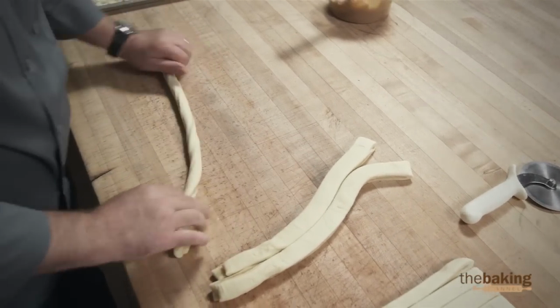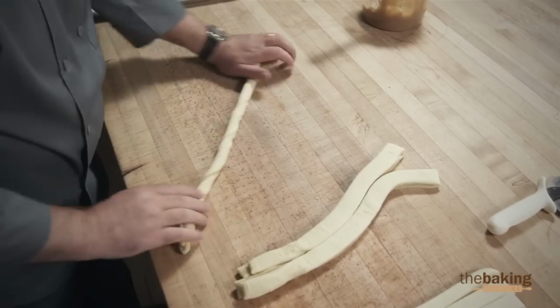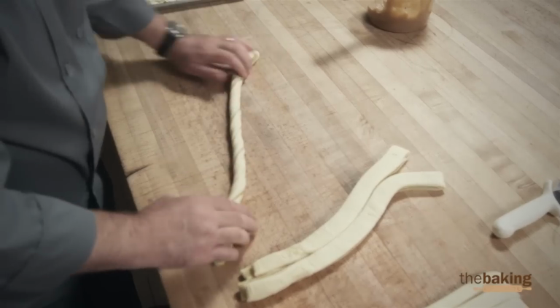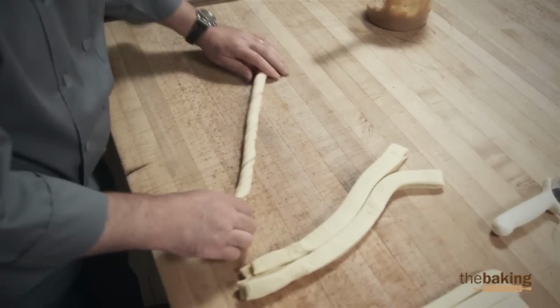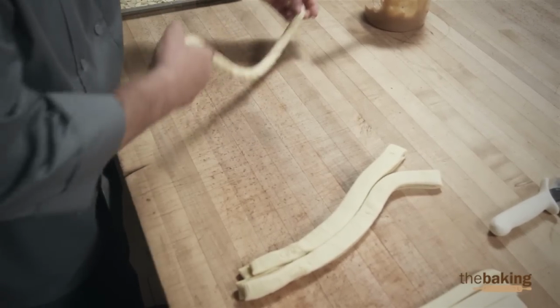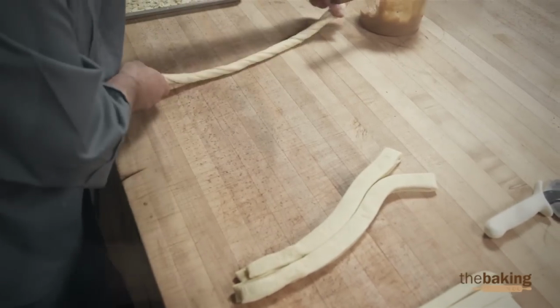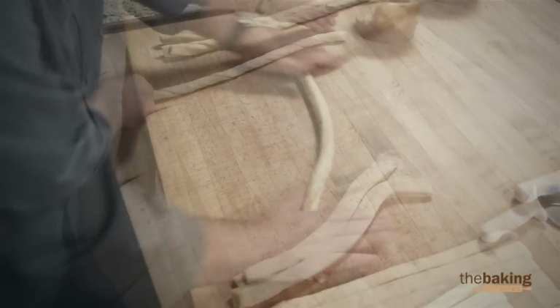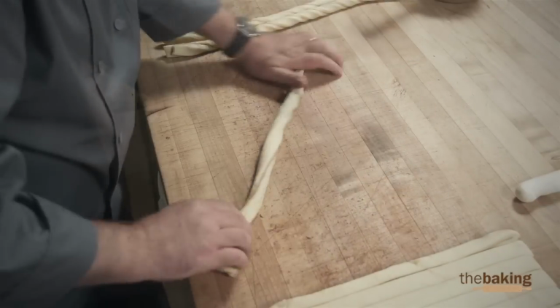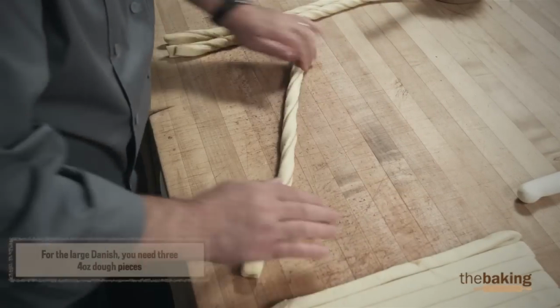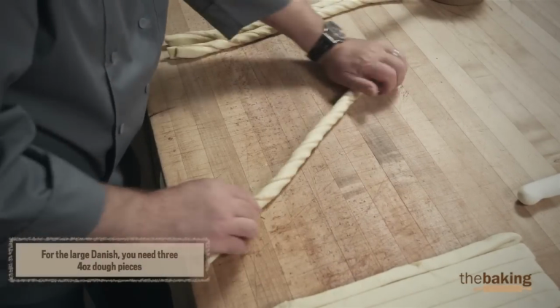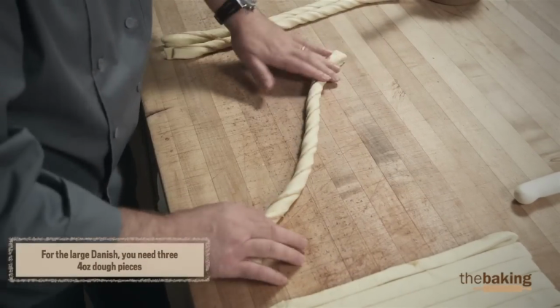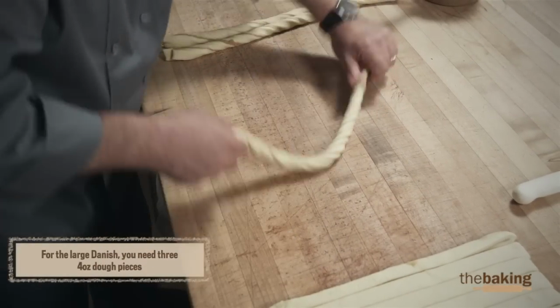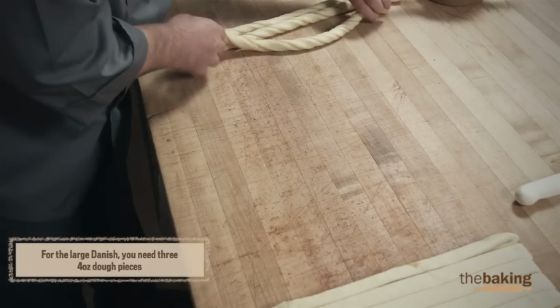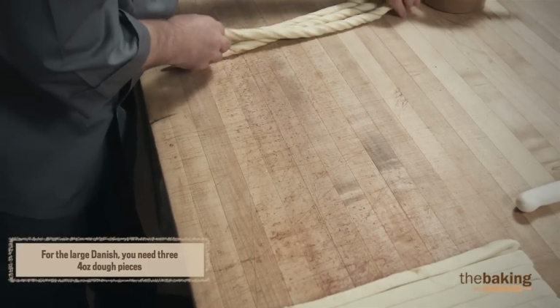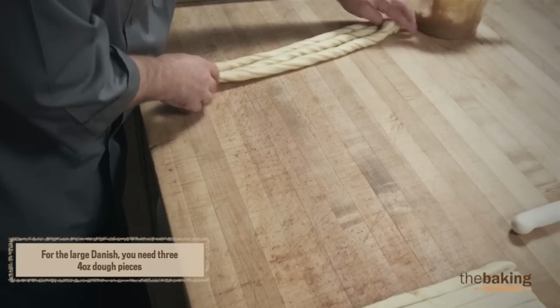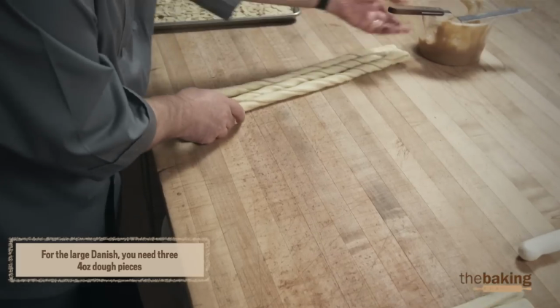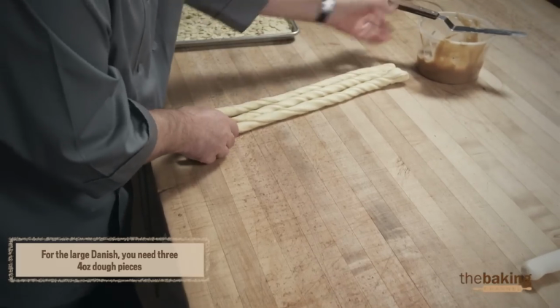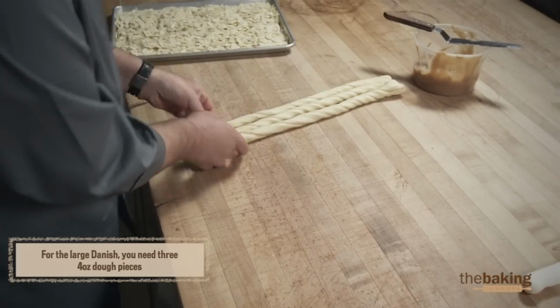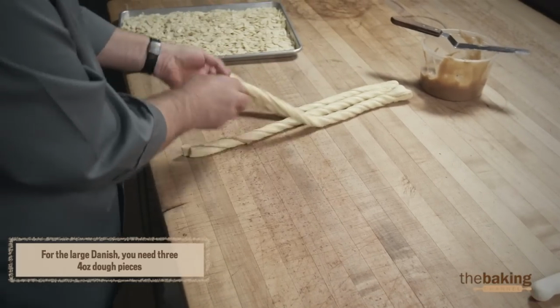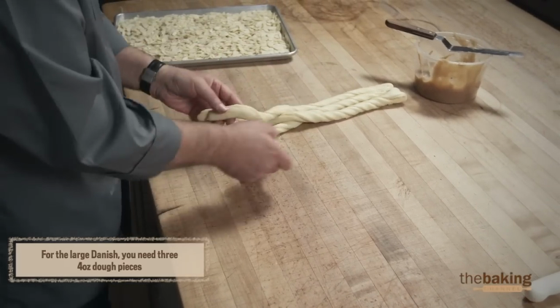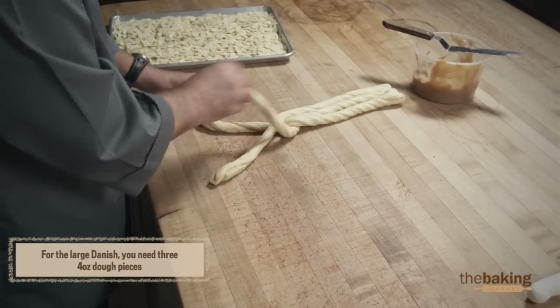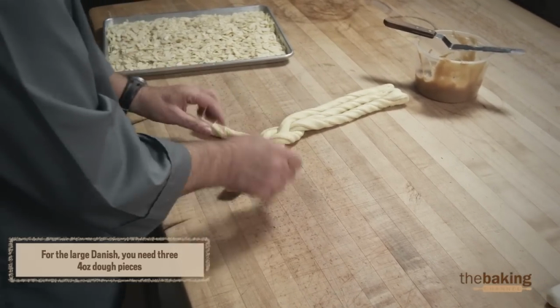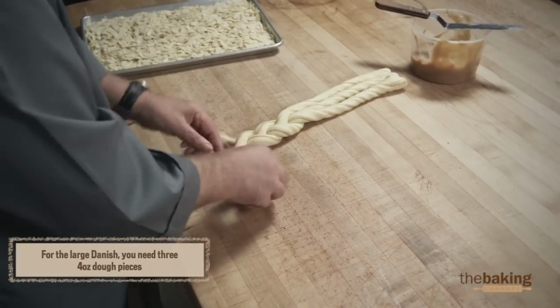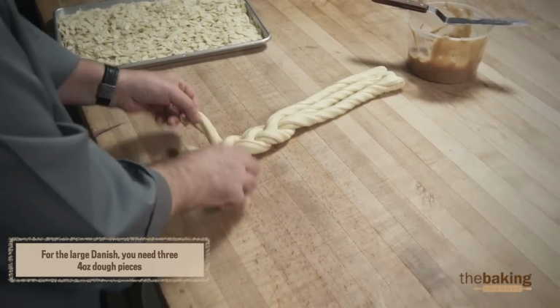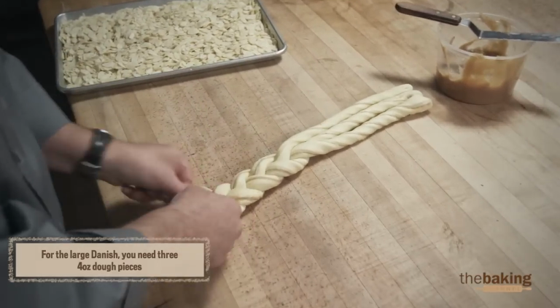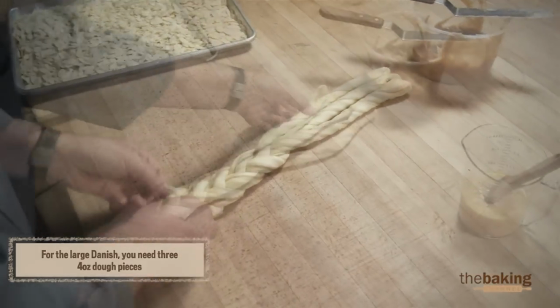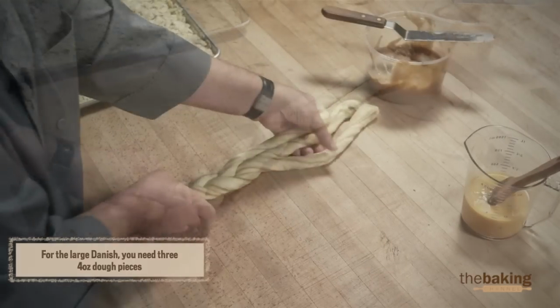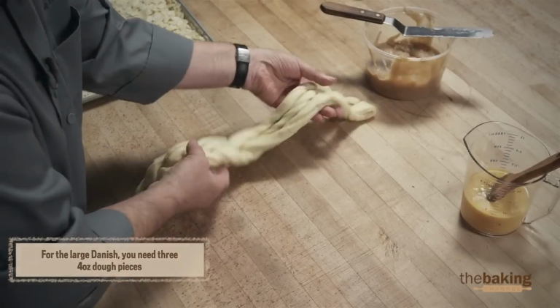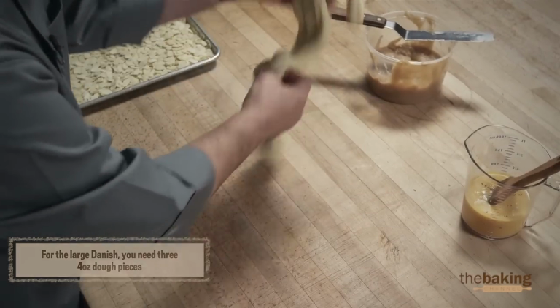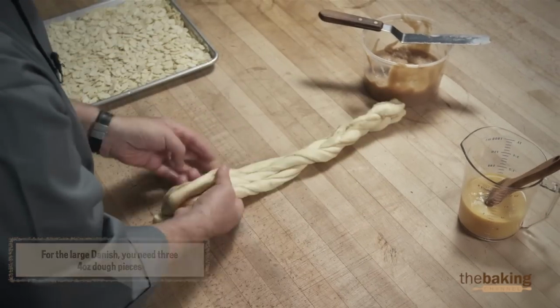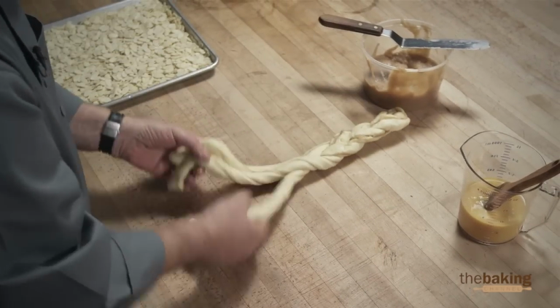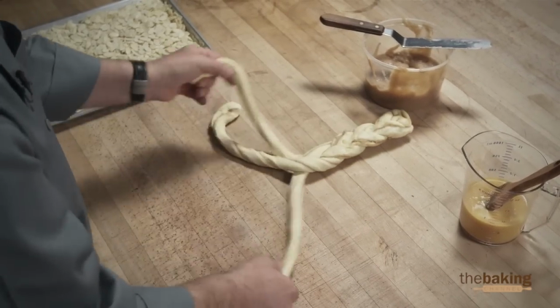Just want to twist them a little bit. Then we're going to braid them. Now we're going to flip it over to twist this other side here.